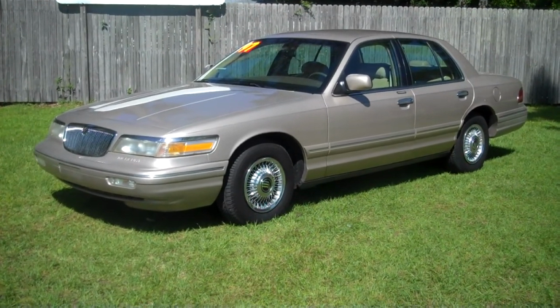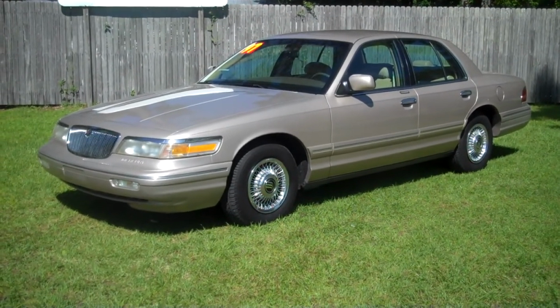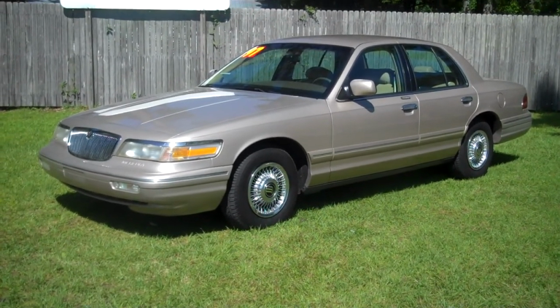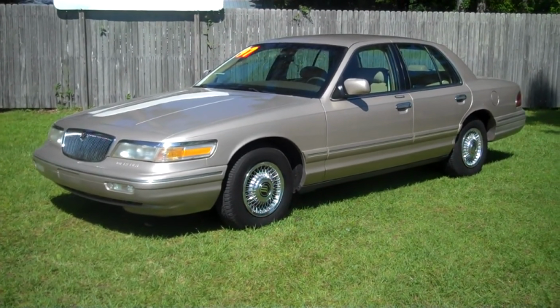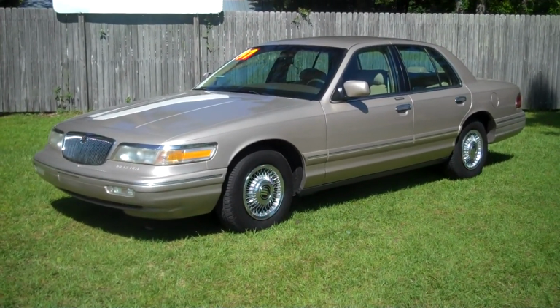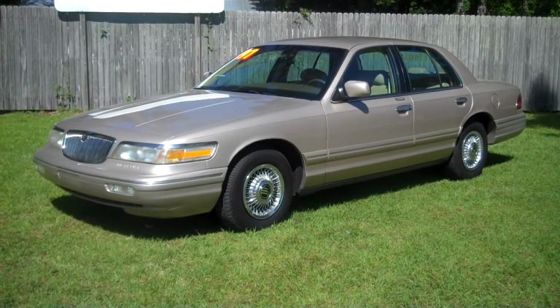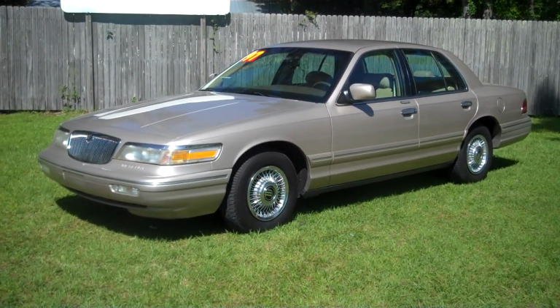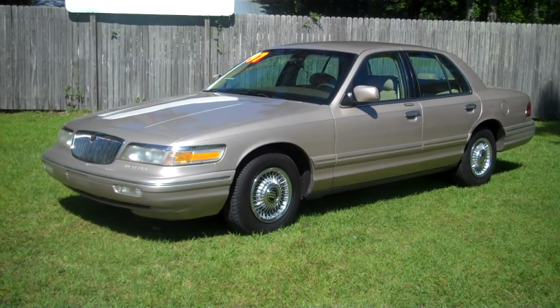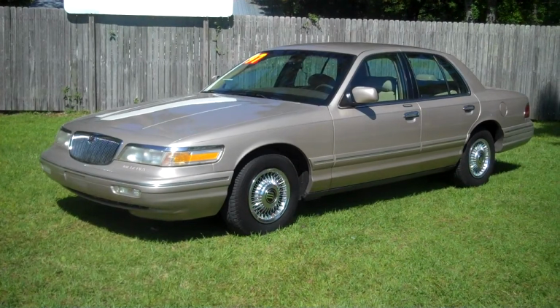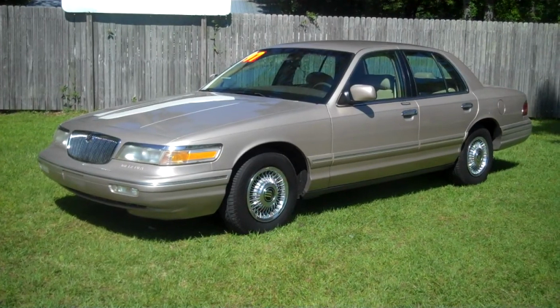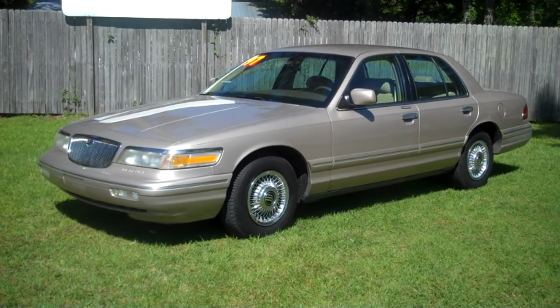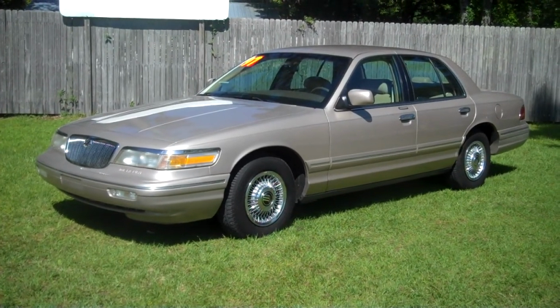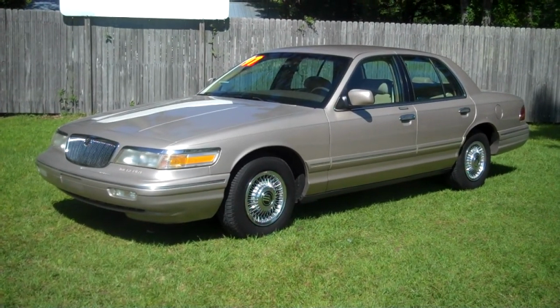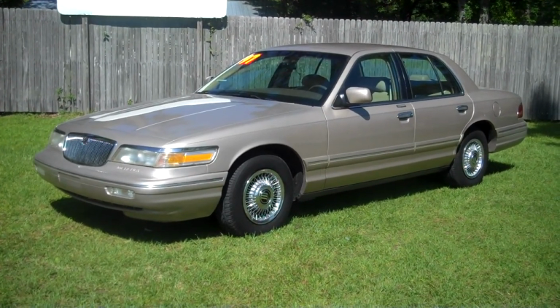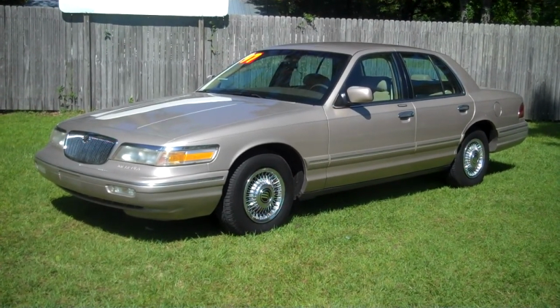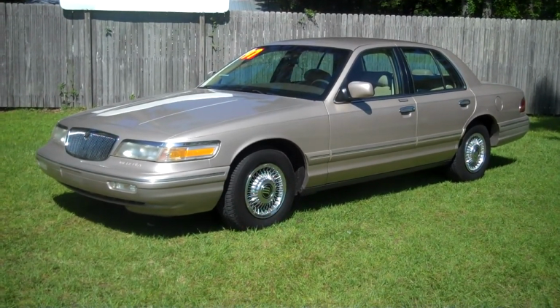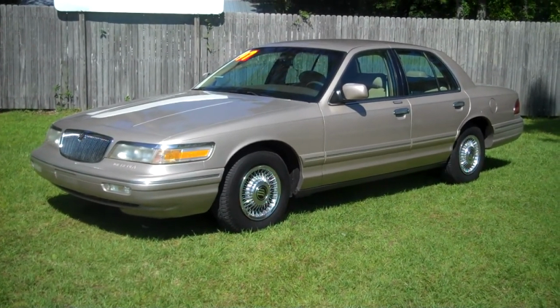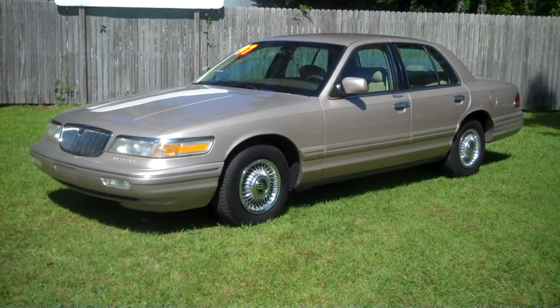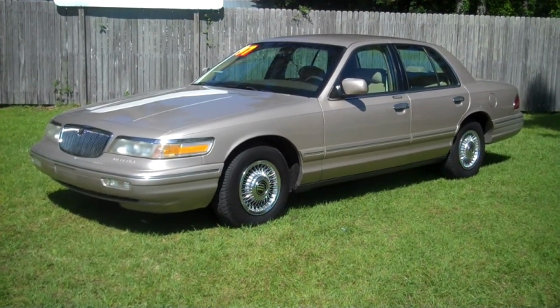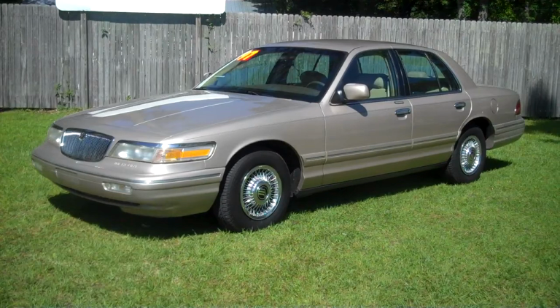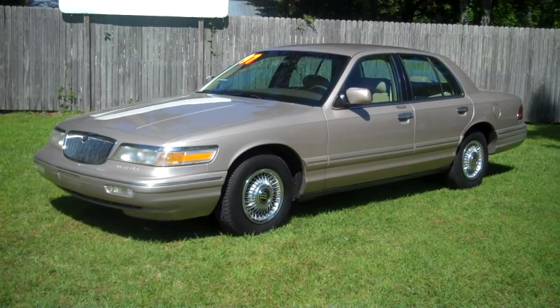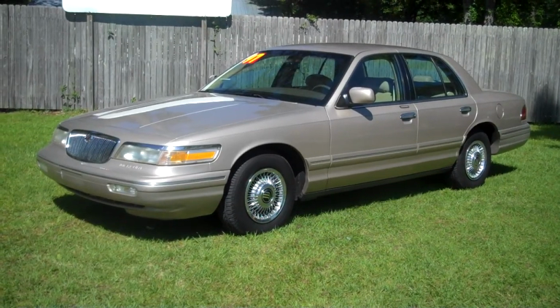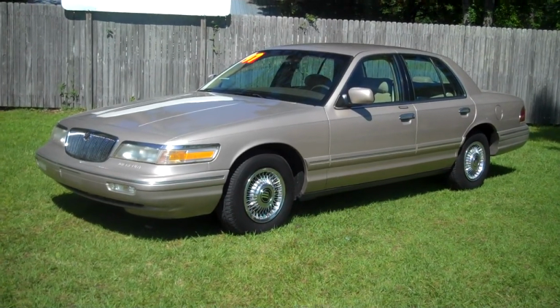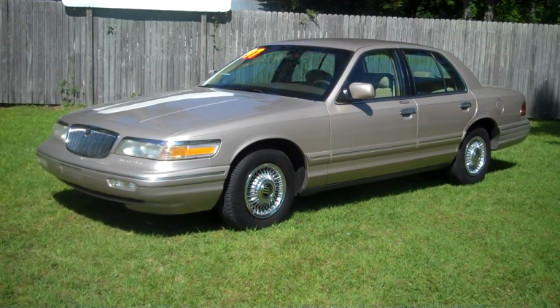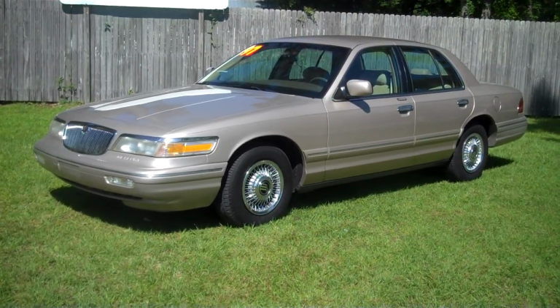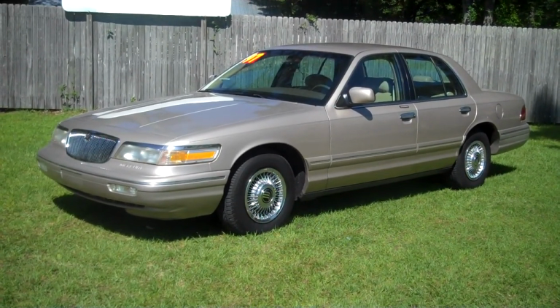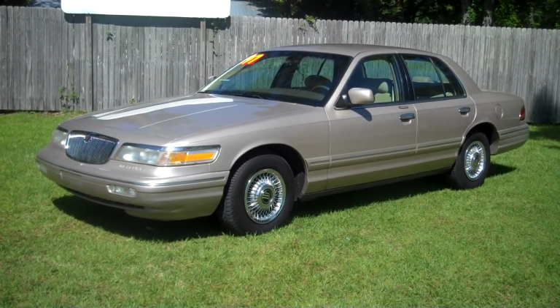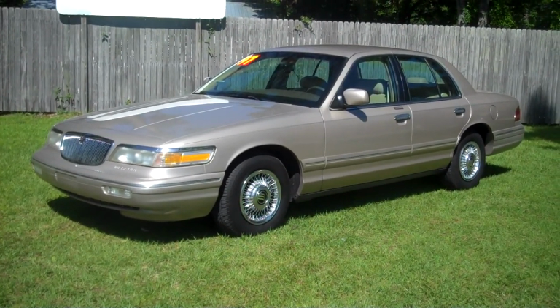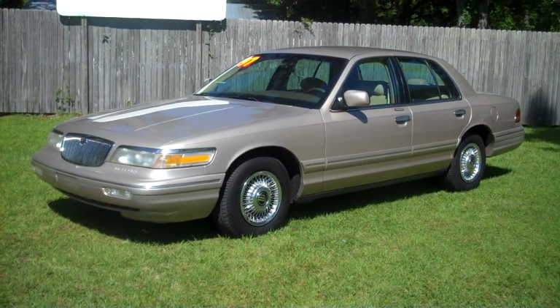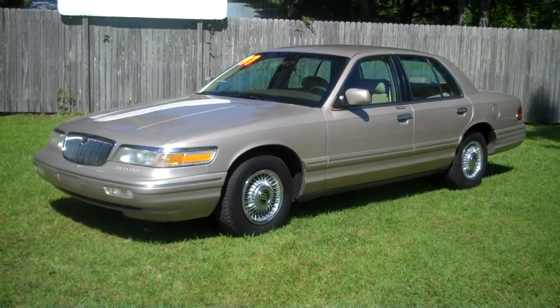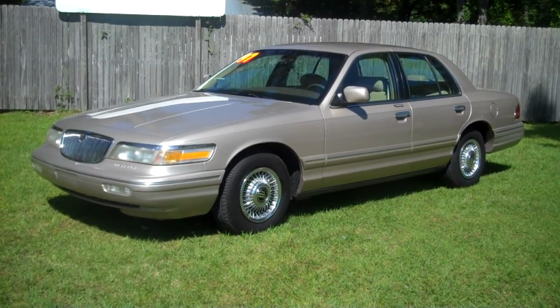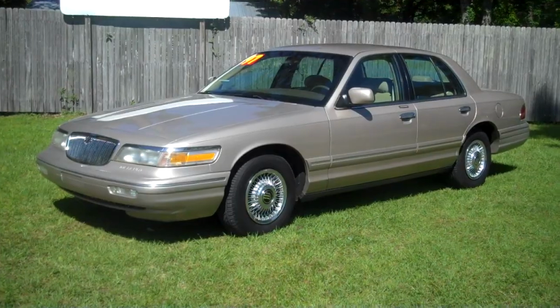This car is like brand spanking new. Air conditioning is ice cold. The Mercury Grand Marquis is probably one of the most reliable vehicles on the American roadway.